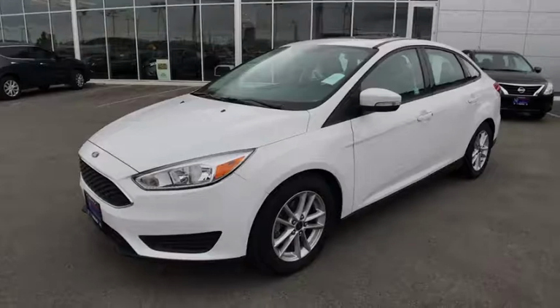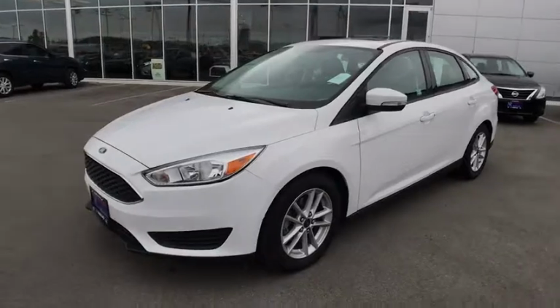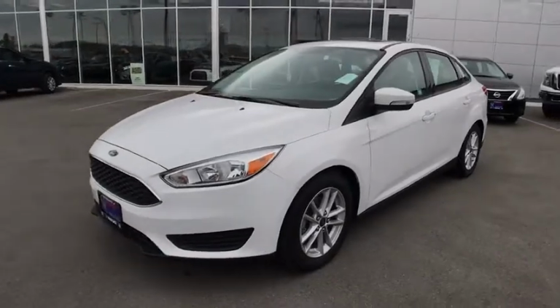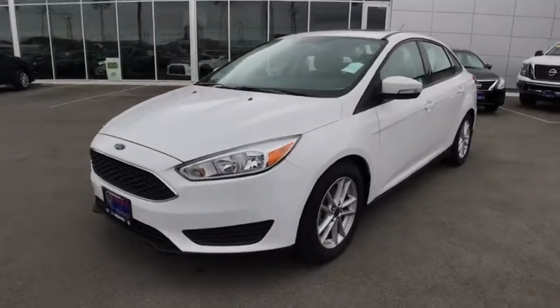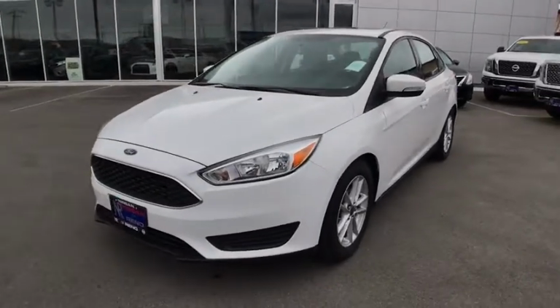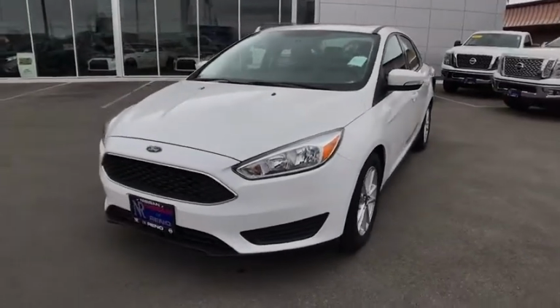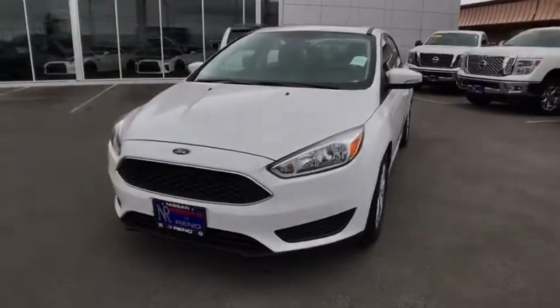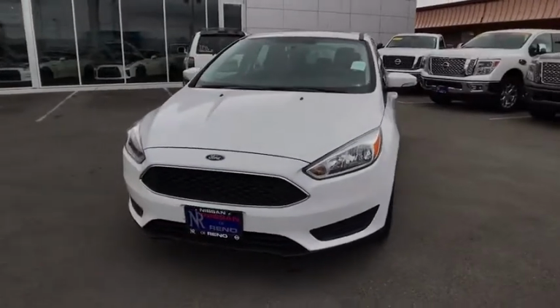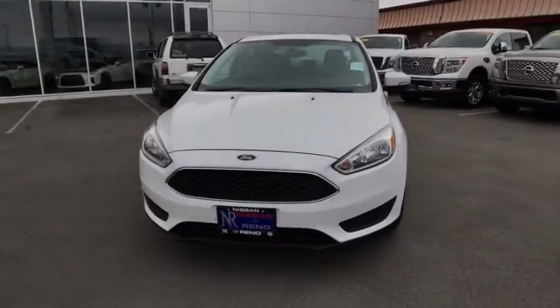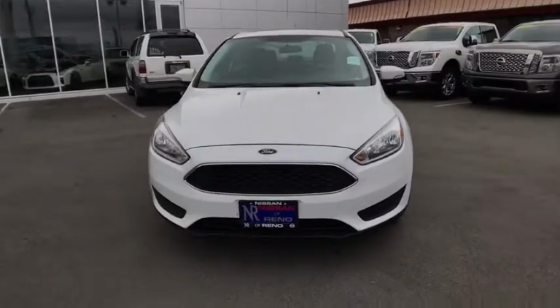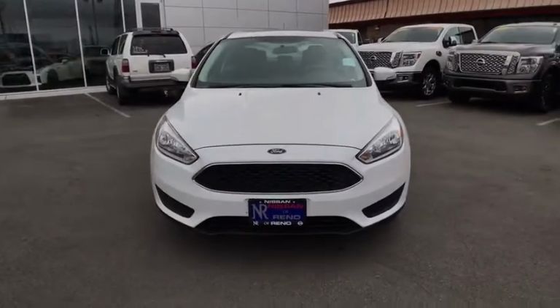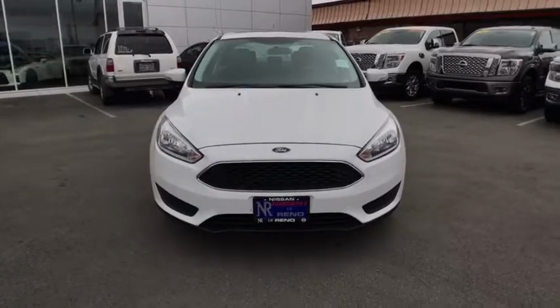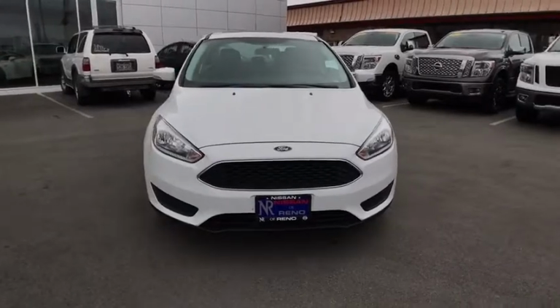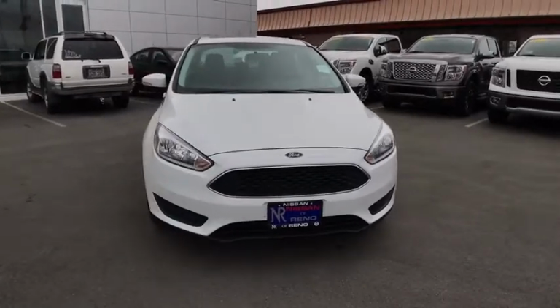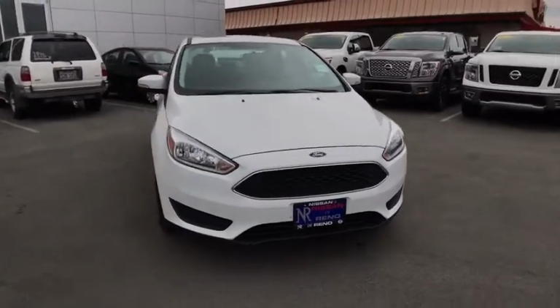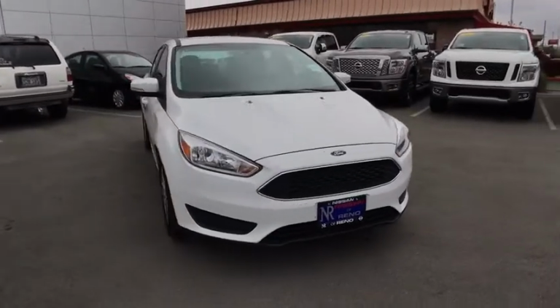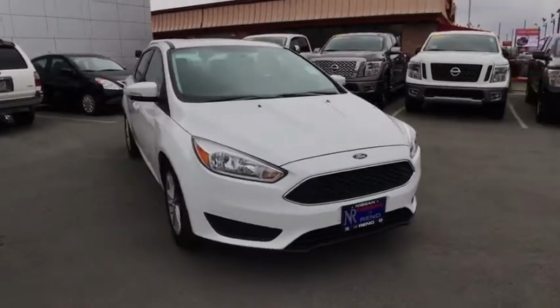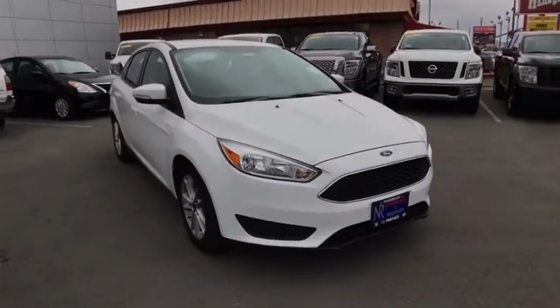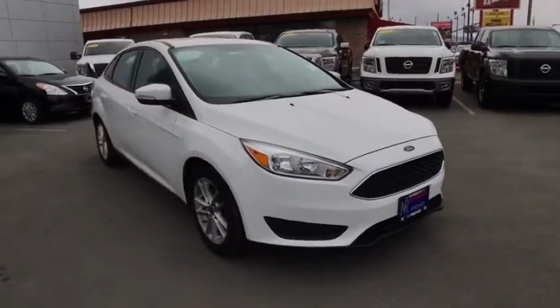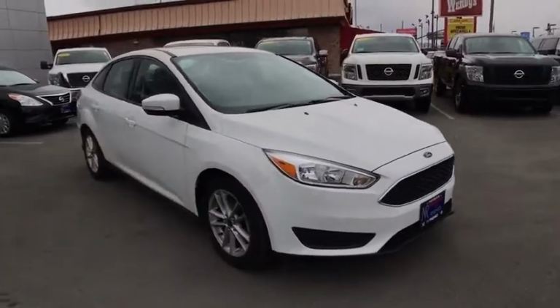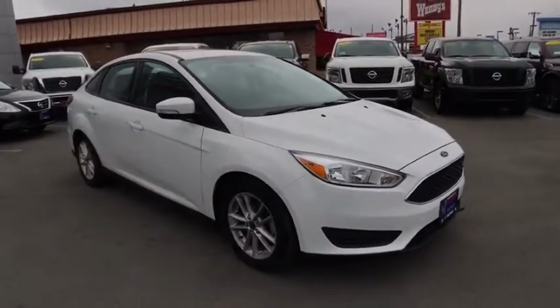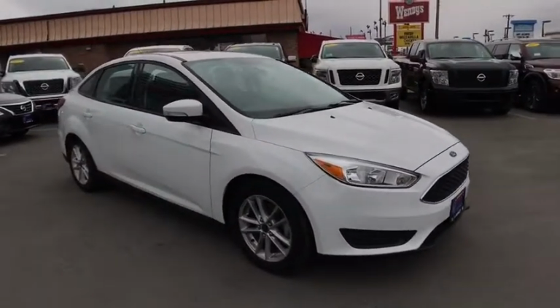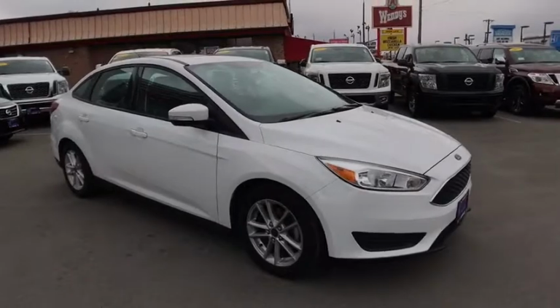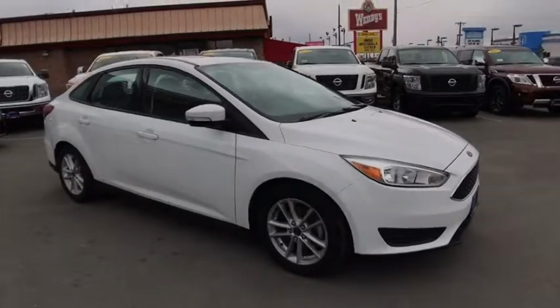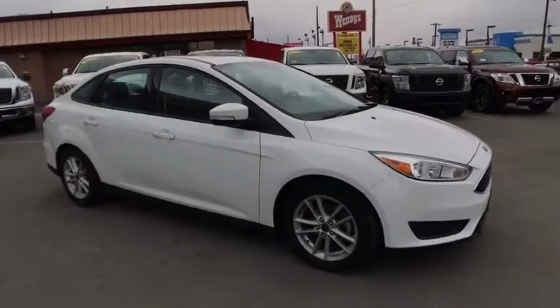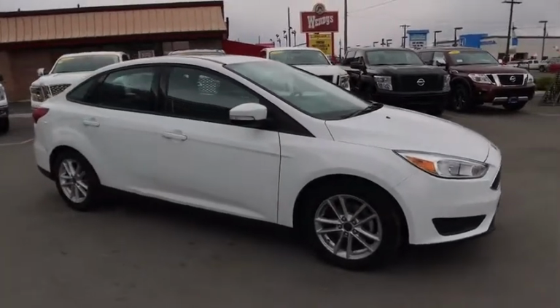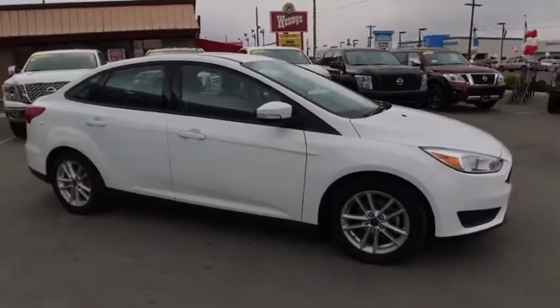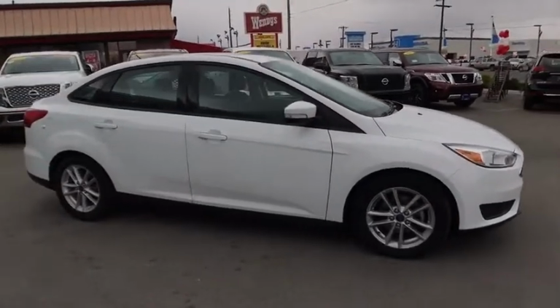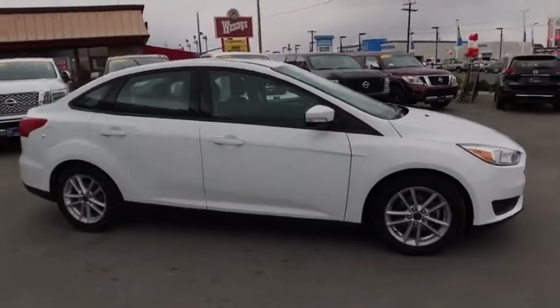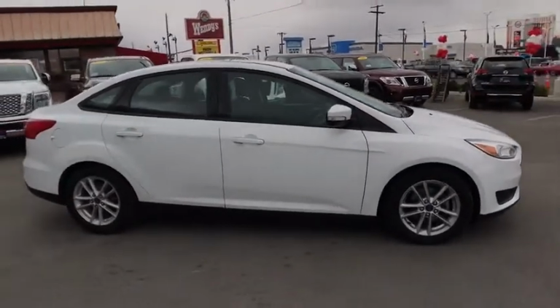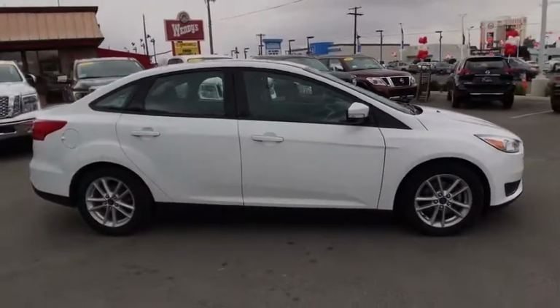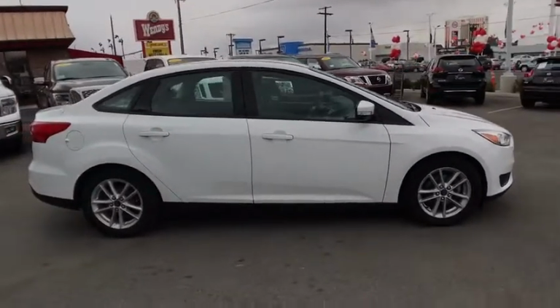The 2015 Ford Focus. Focus has more cool tech, more of what you're looking for, from any point of view — more than meets the eye. This vehicle has less than 40,000 miles. Here are some of this vehicle's great options.